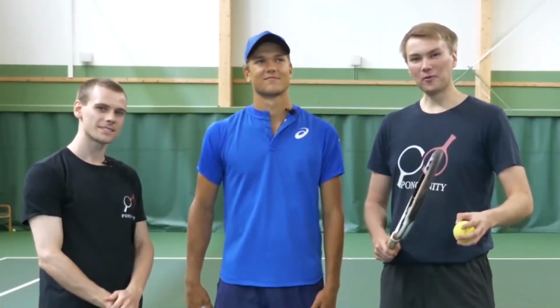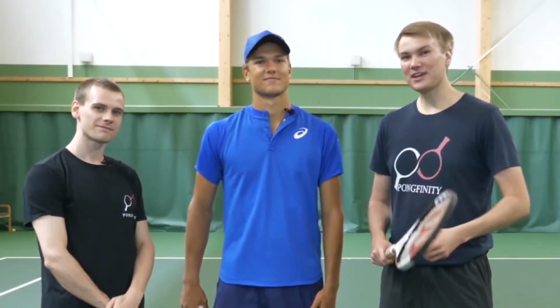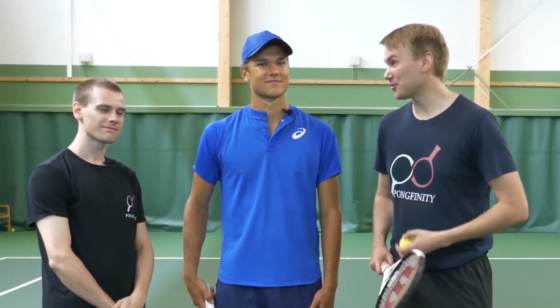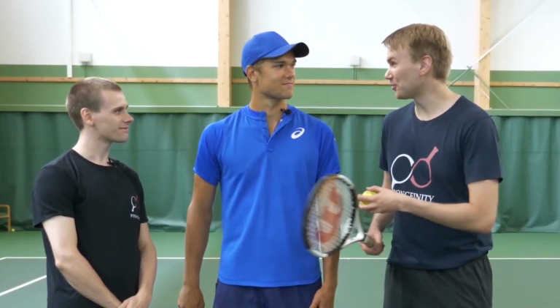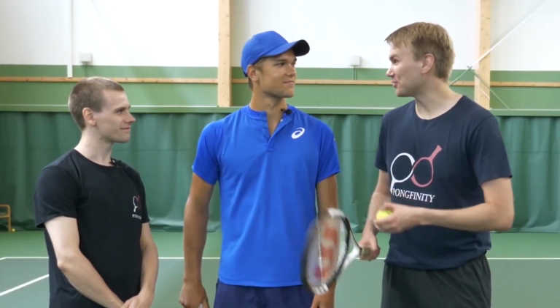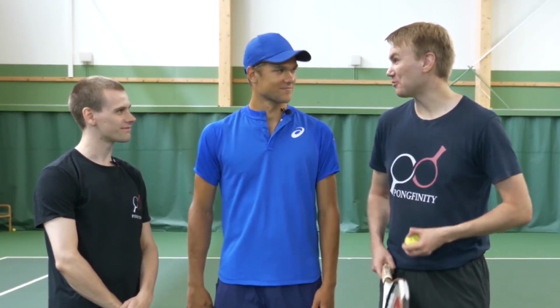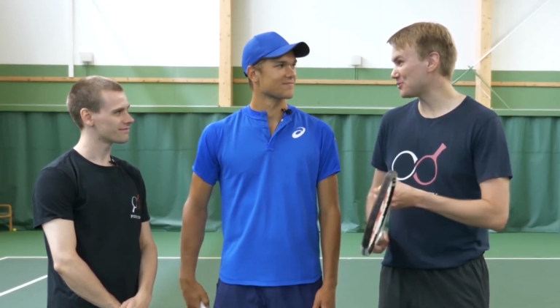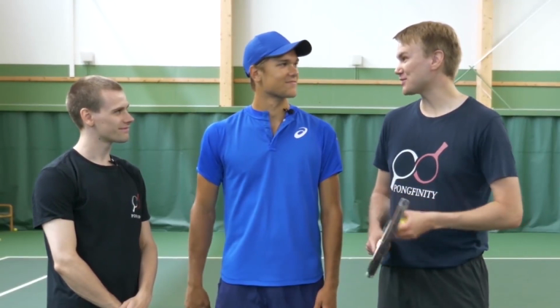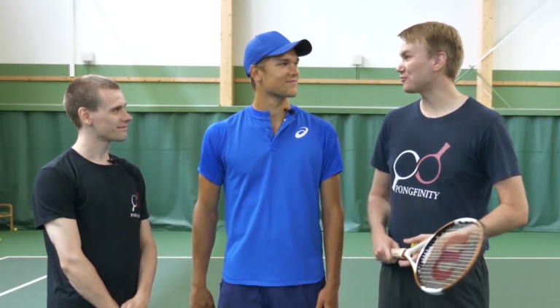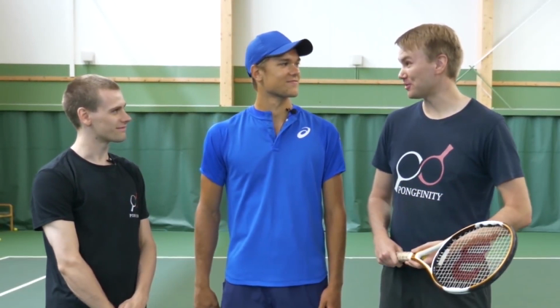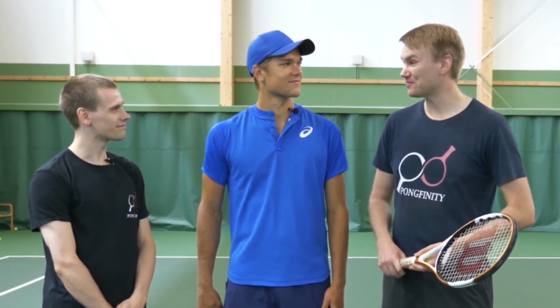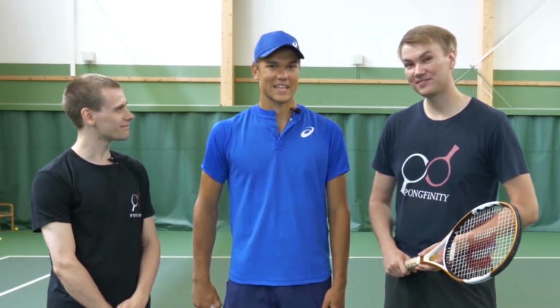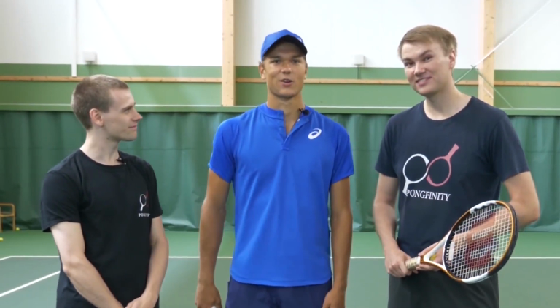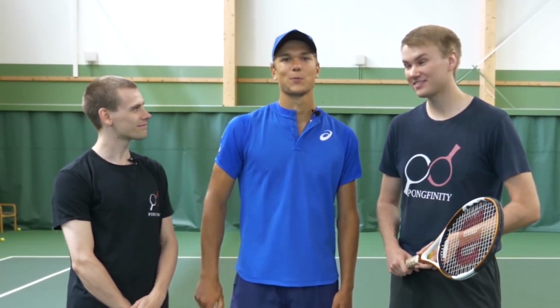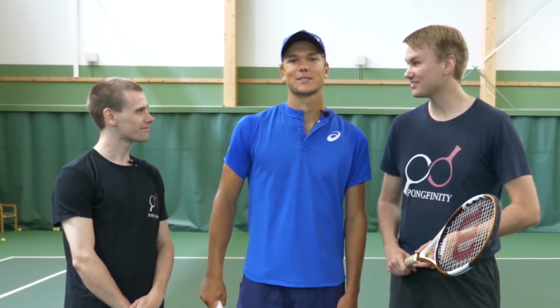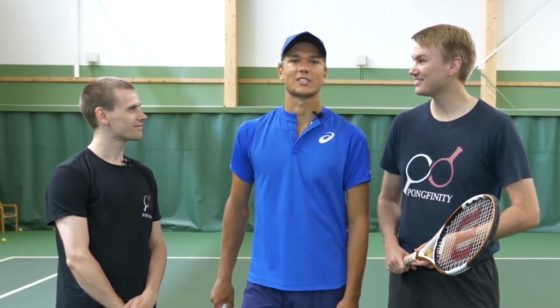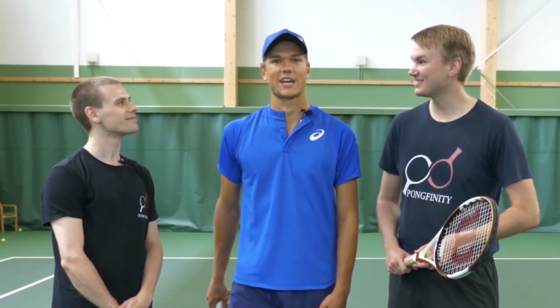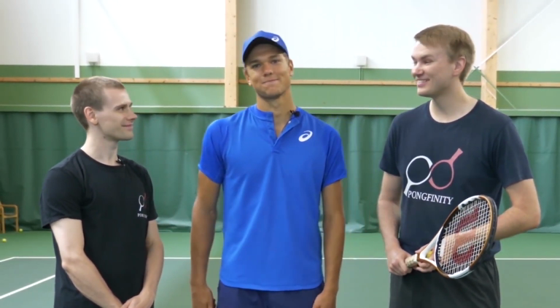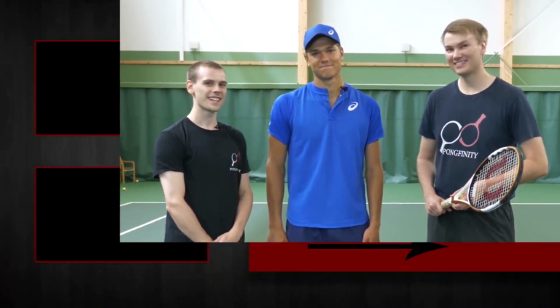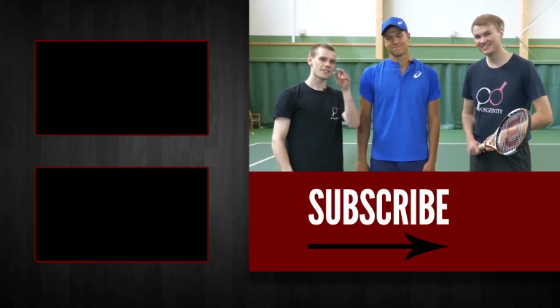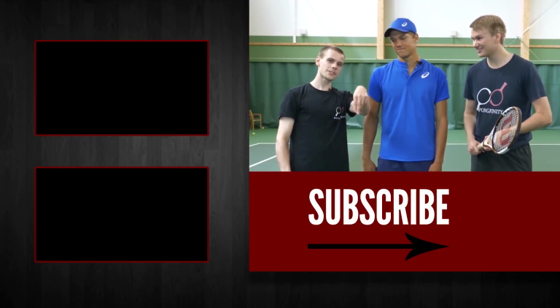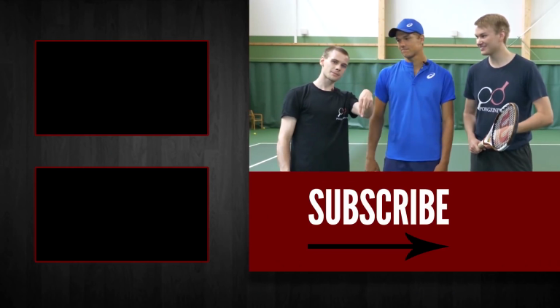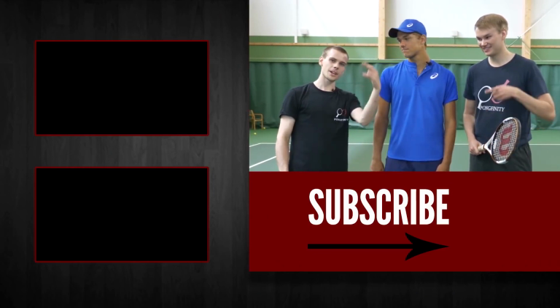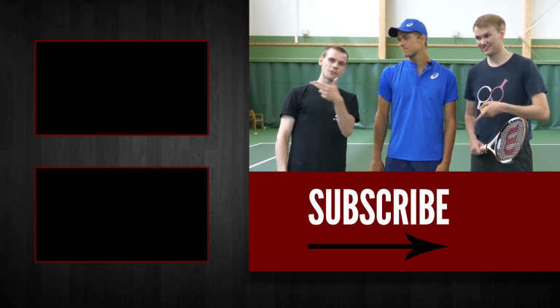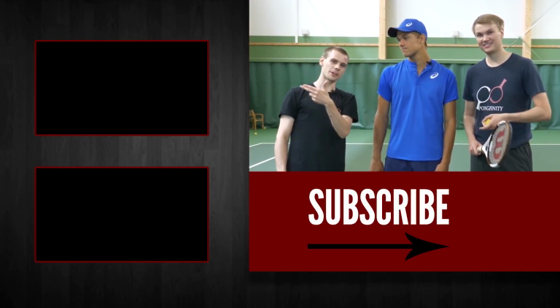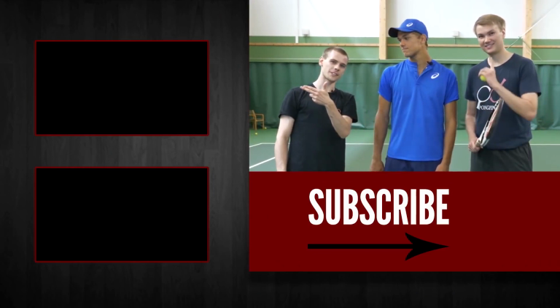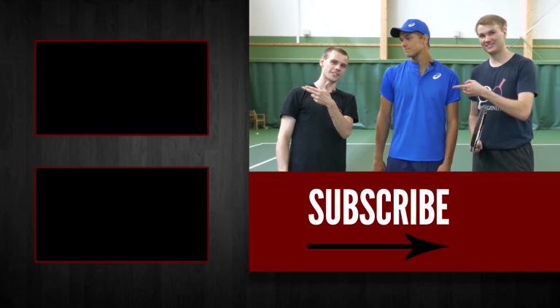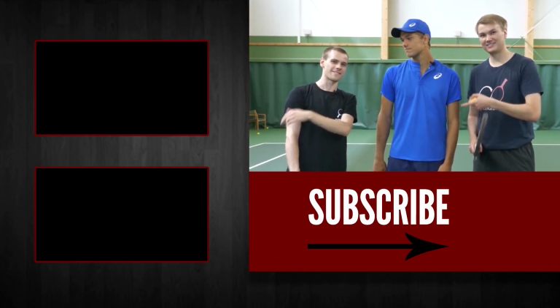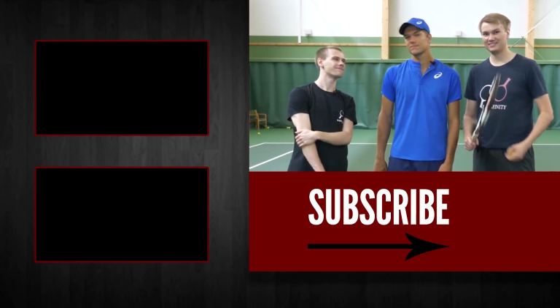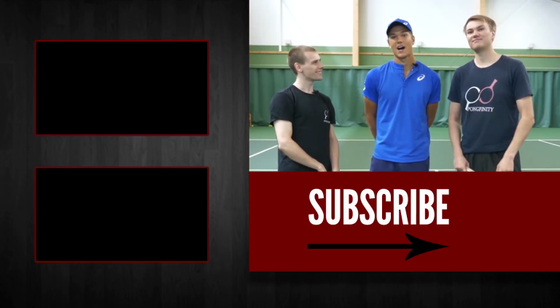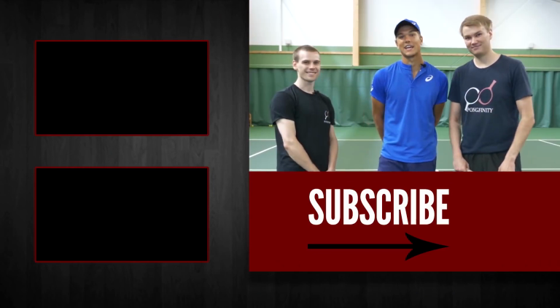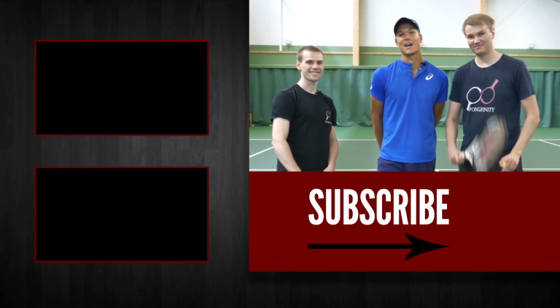Alright, thanks for coming over Otto and we wish you the best of luck for Wimbledon. Thank you, I hope to use some tricks also there. Remember to hit subscribe, watch our previous videos there. Until next time!